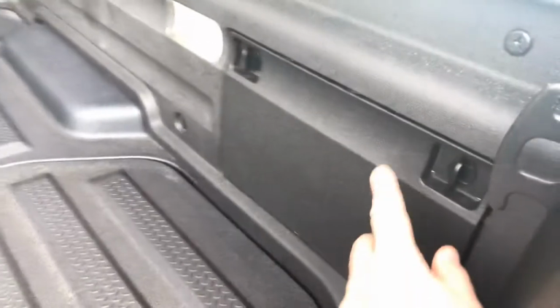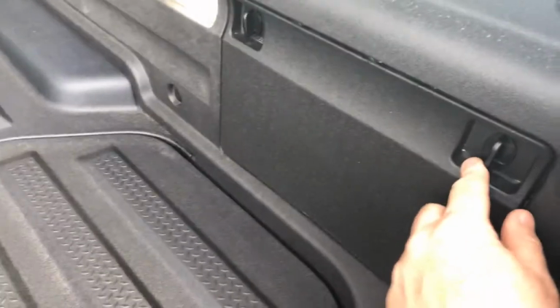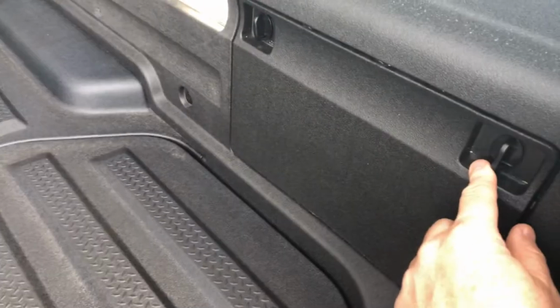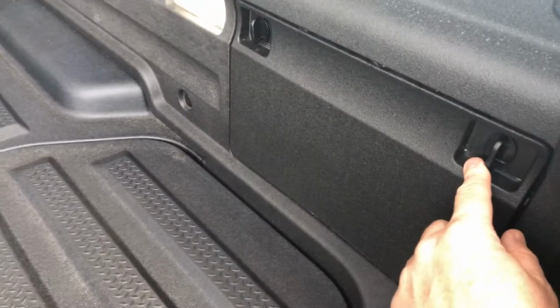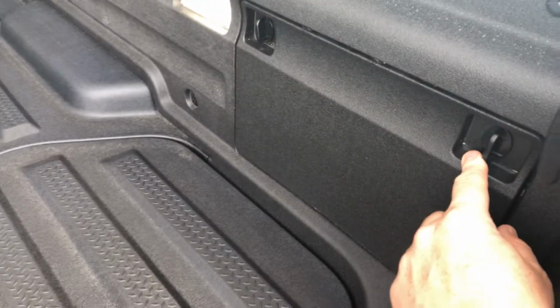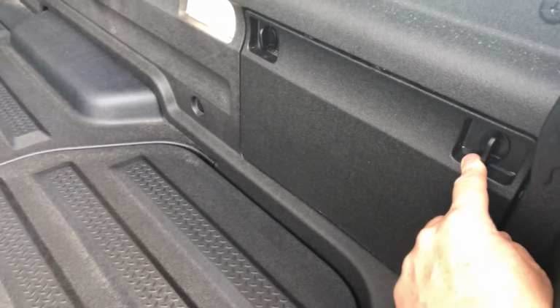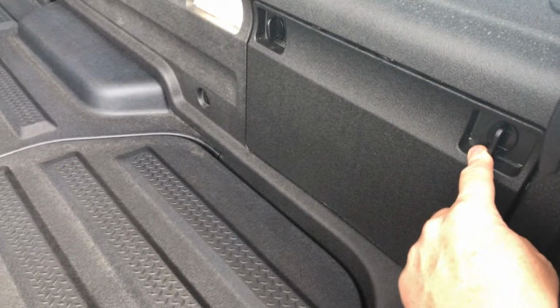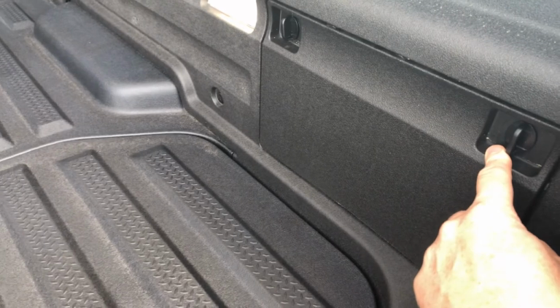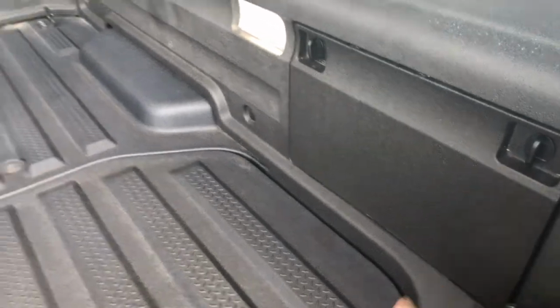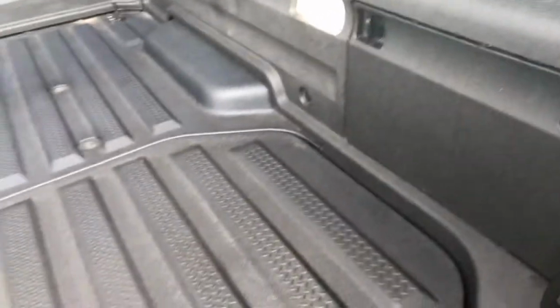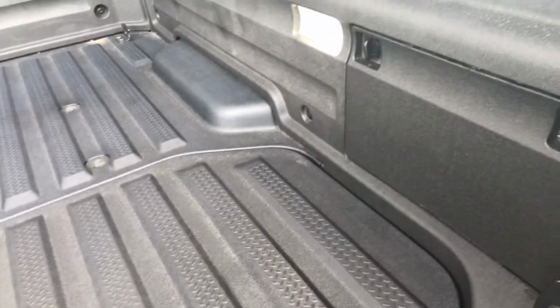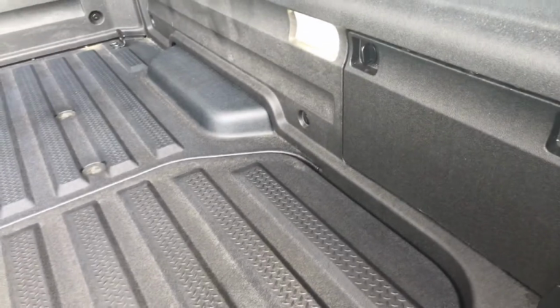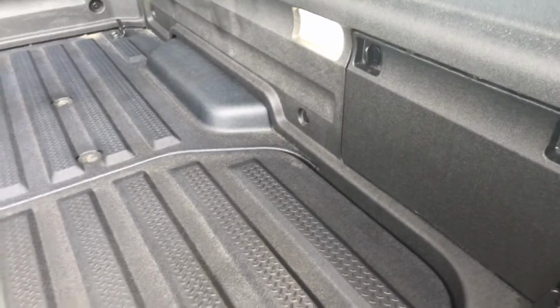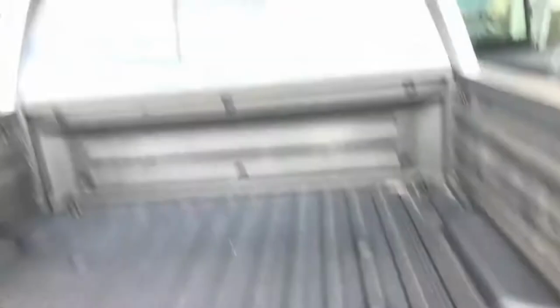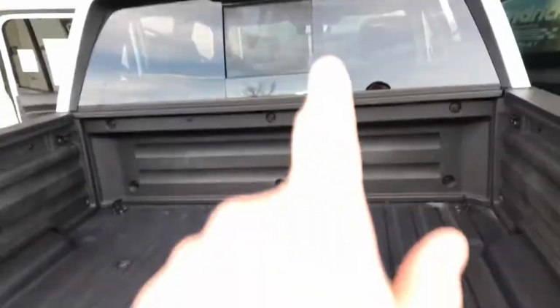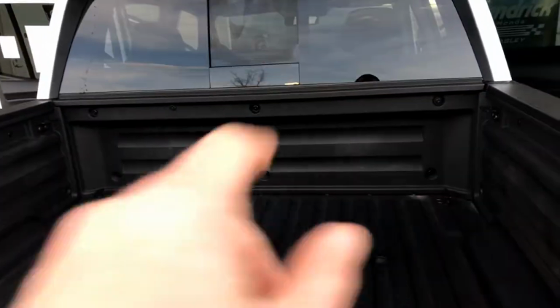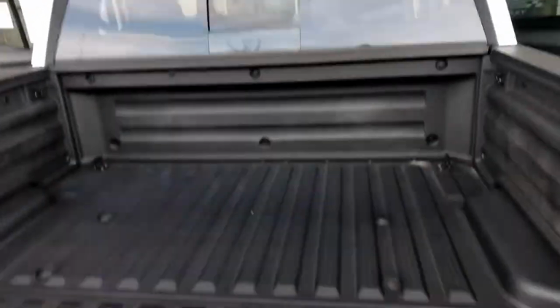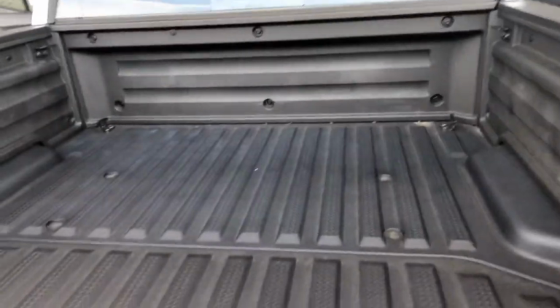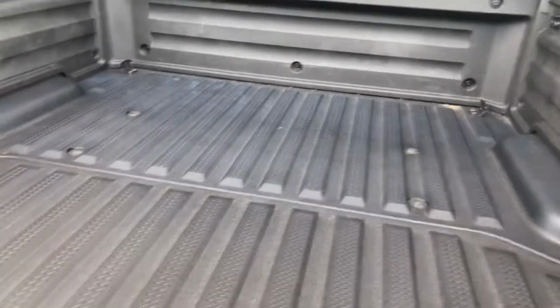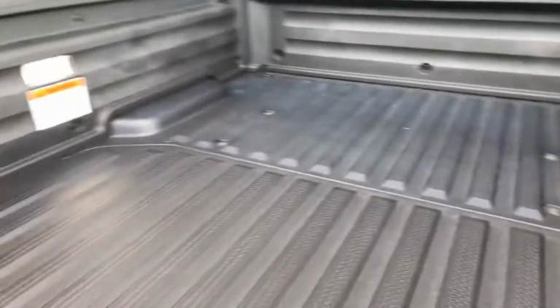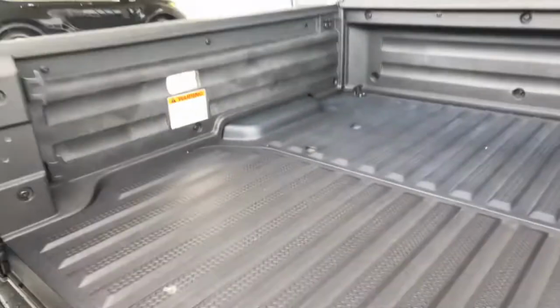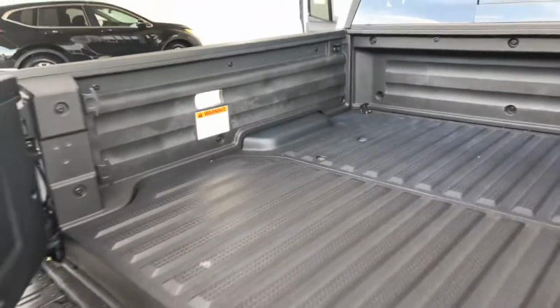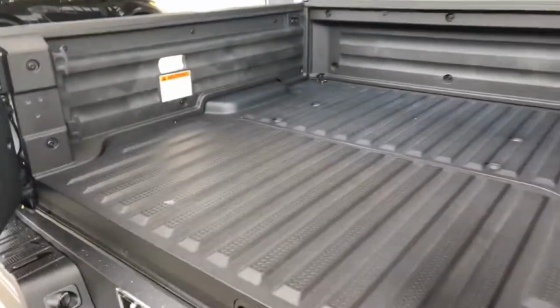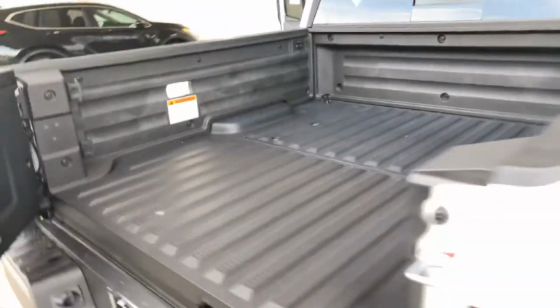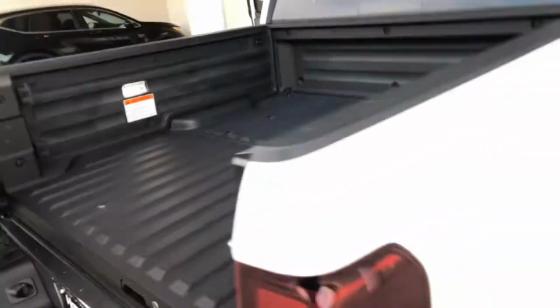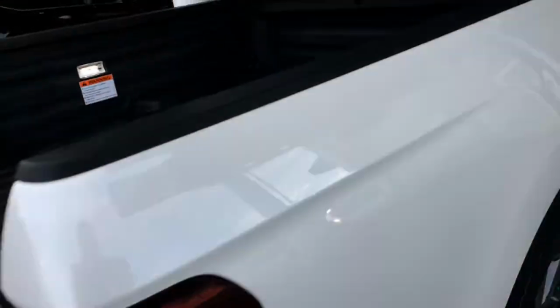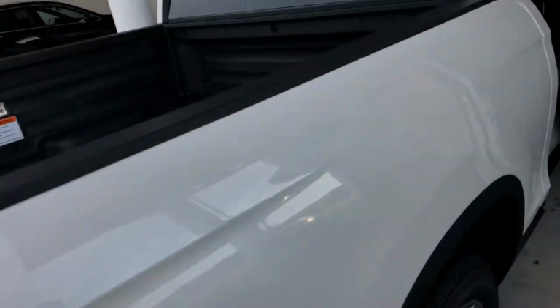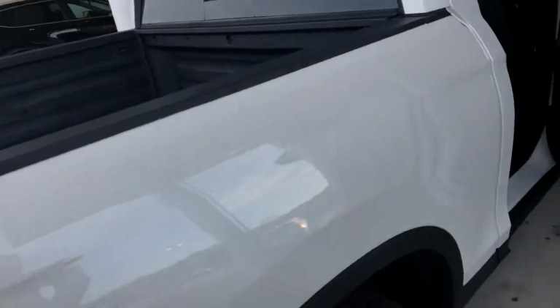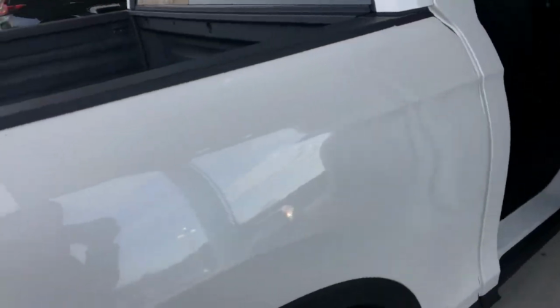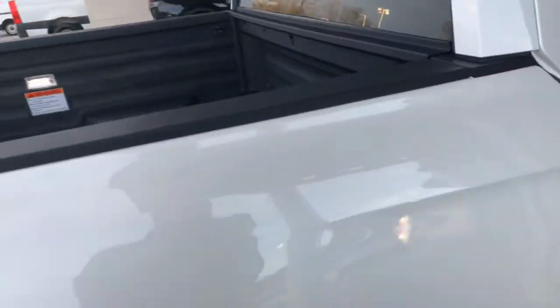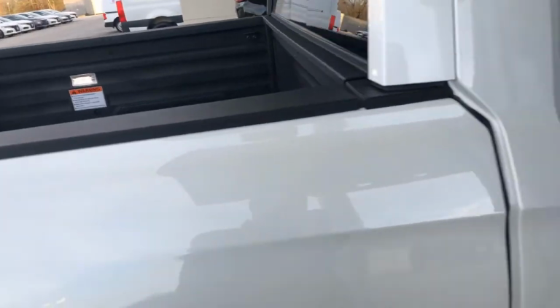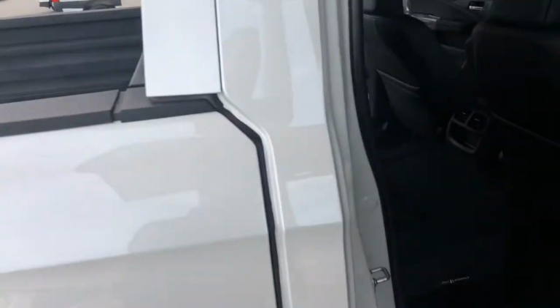Built in, you've also got an outlet for a television, so this is the perfect tailgating situation. There's a sliding glass window there as well, and you've also got in-bed audio where you can actually hear your music outside.